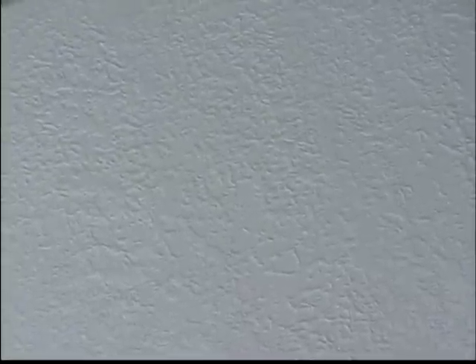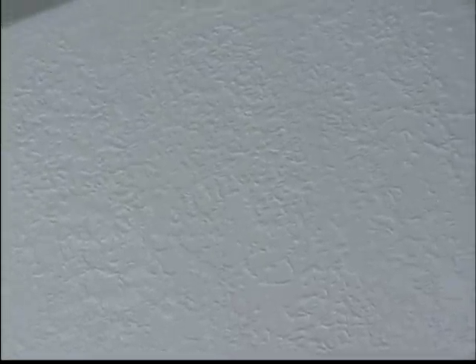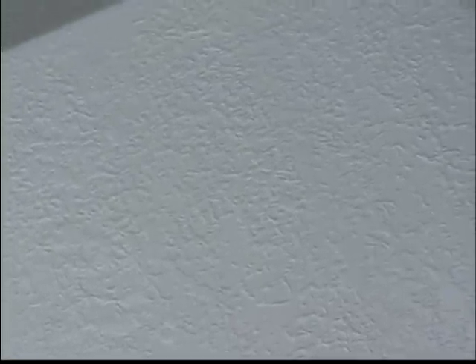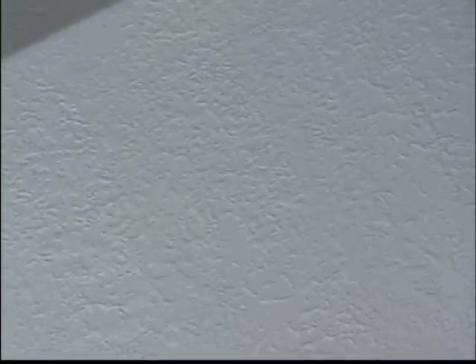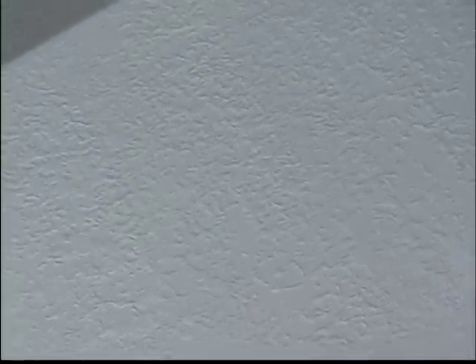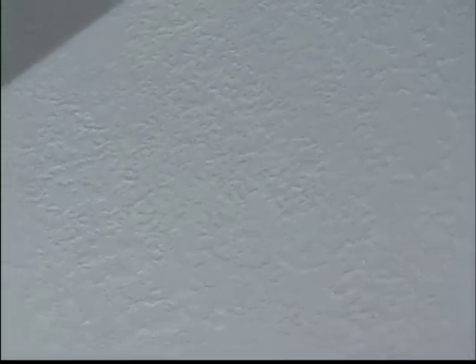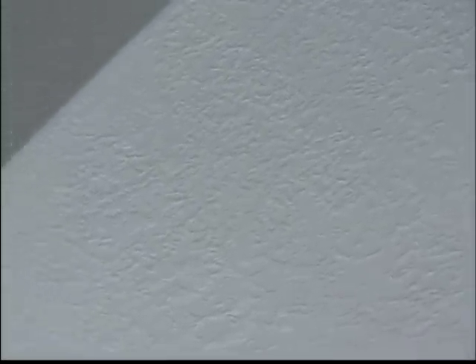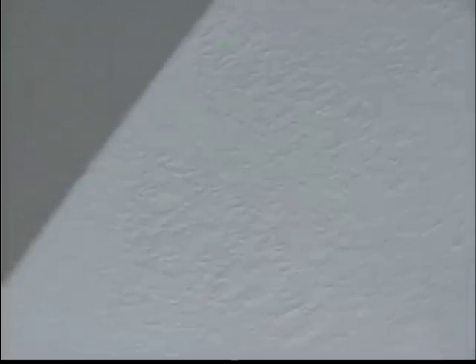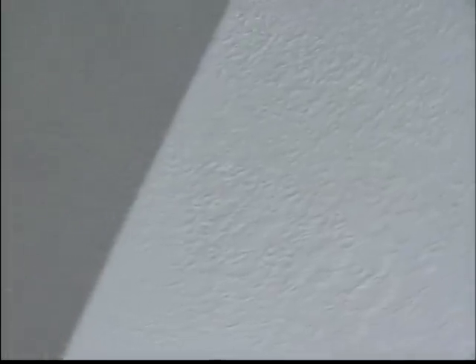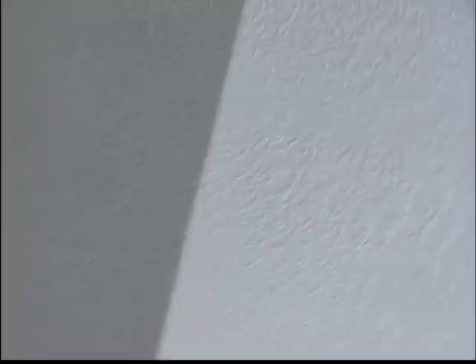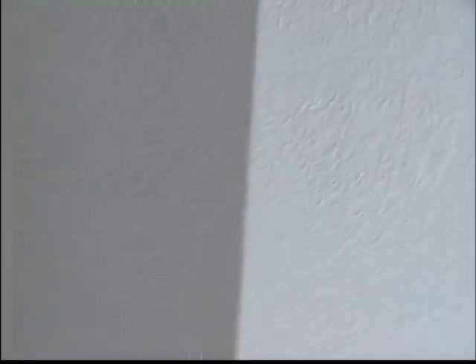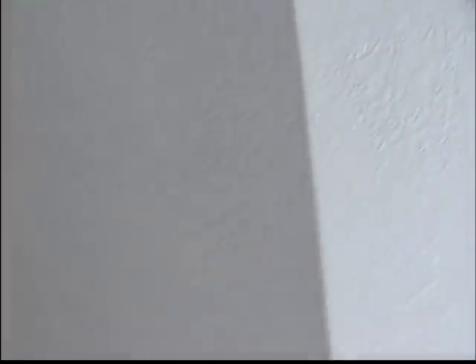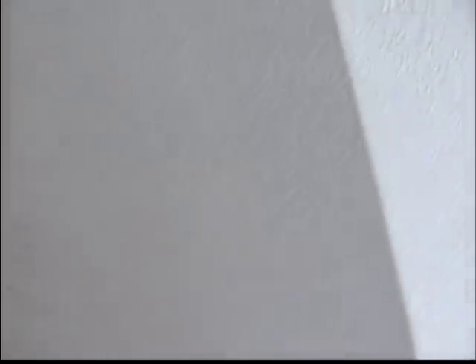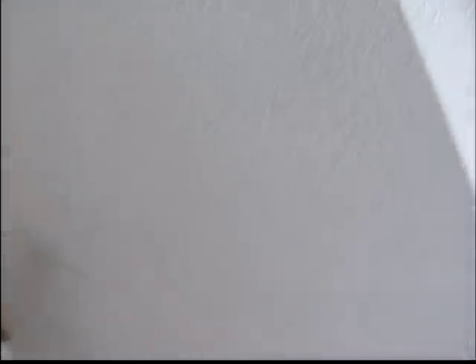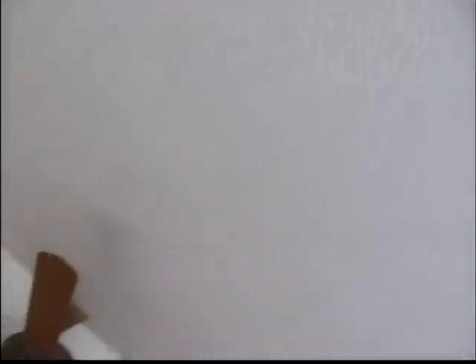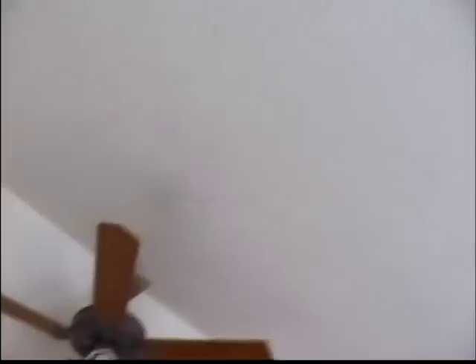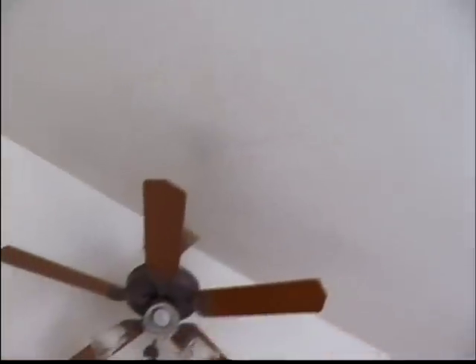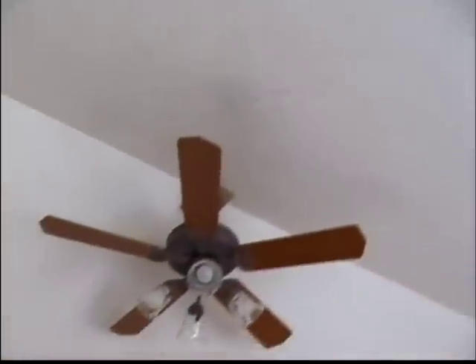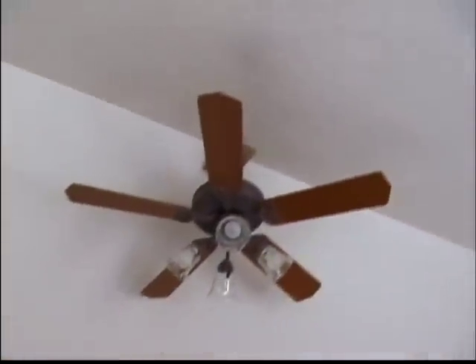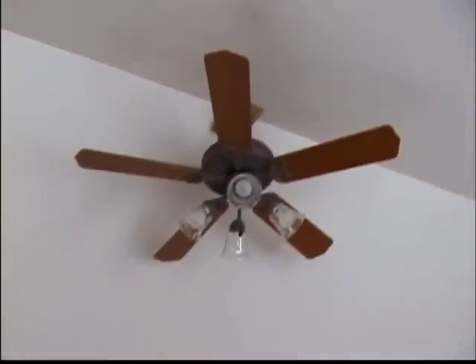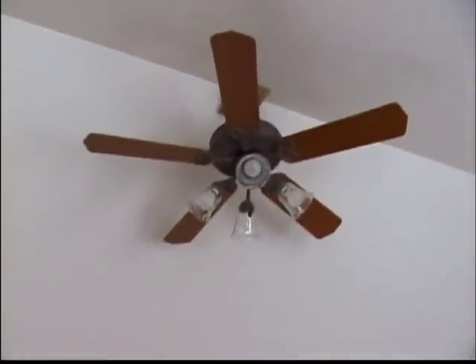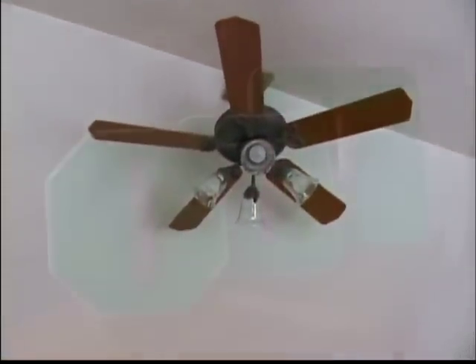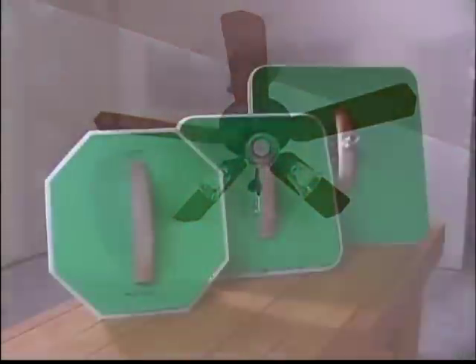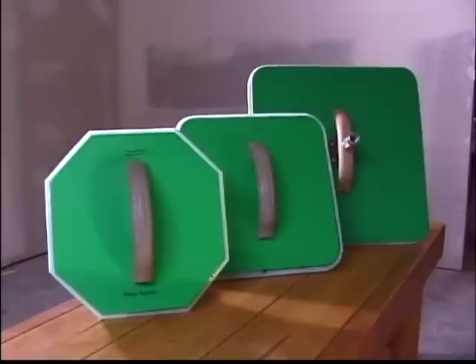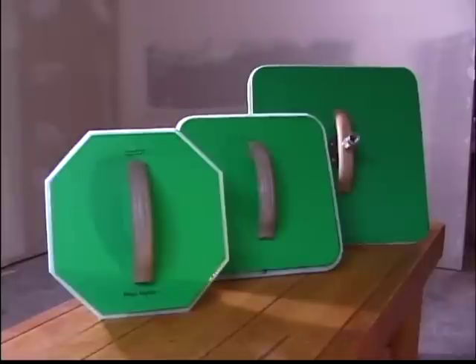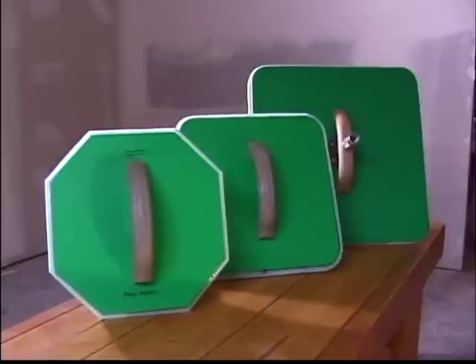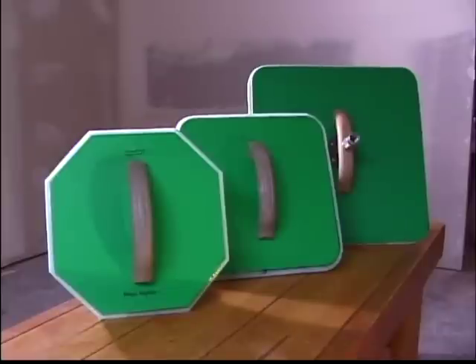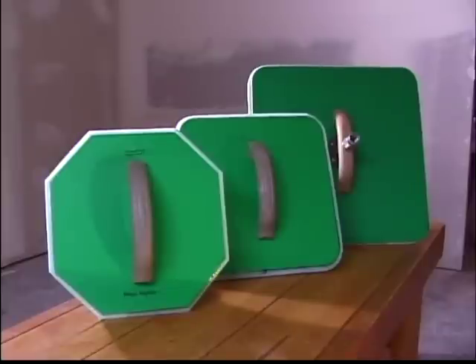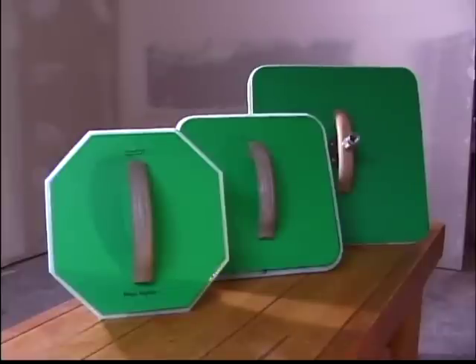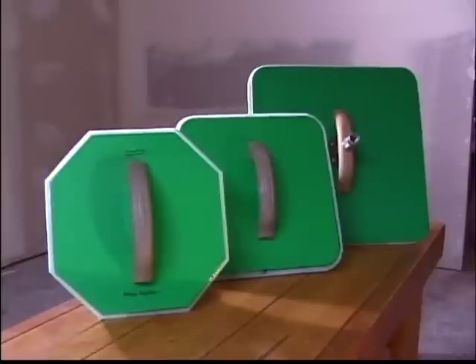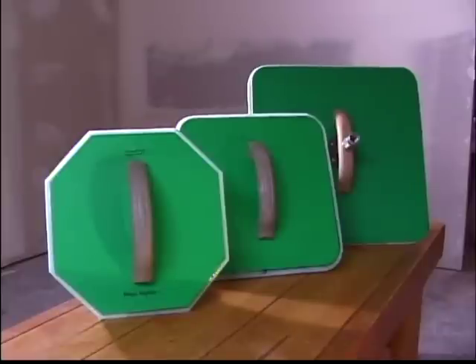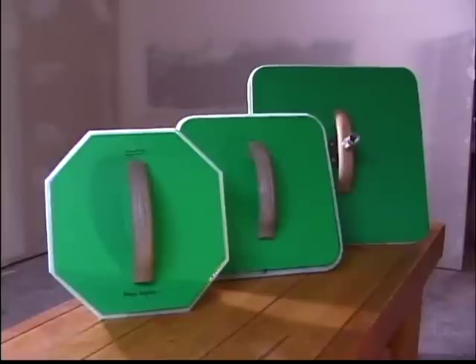Congratulations! You've just successfully textured your ceiling, and now it's ready for primer and paint. We hope you've found this instructional video helpful and easy to follow. Thank you again for buying the Magic Mudder. We feel confident that you'll agree that it was worth every penny.